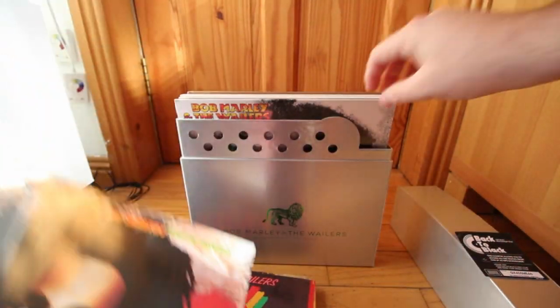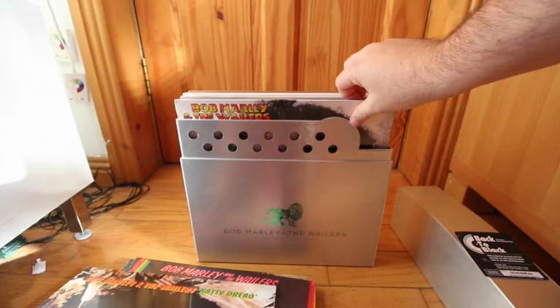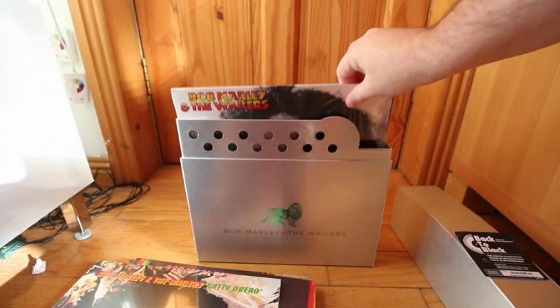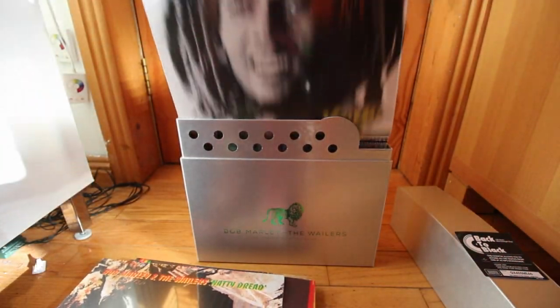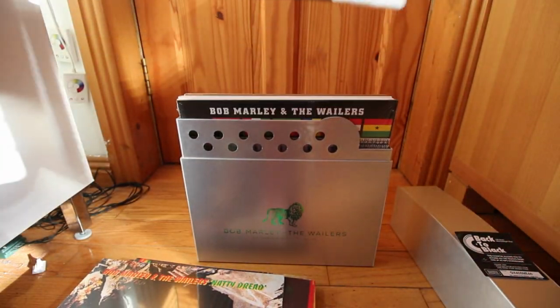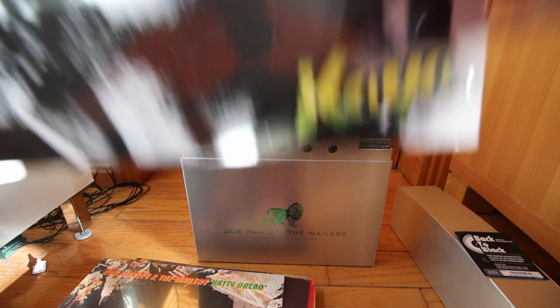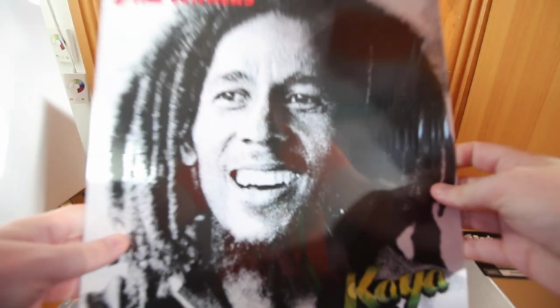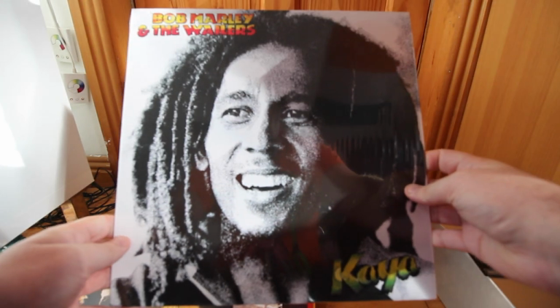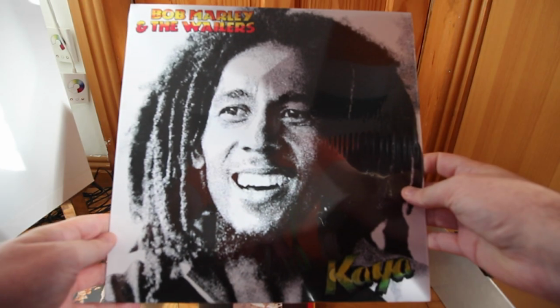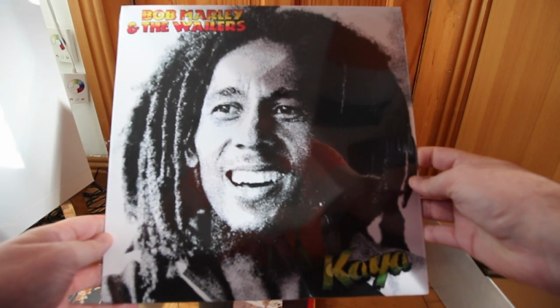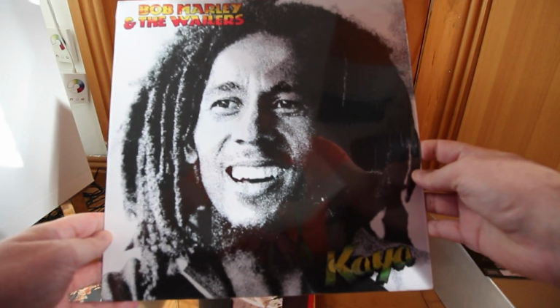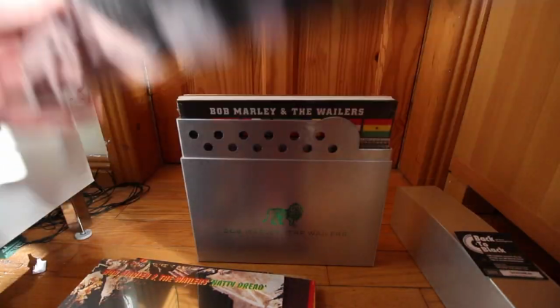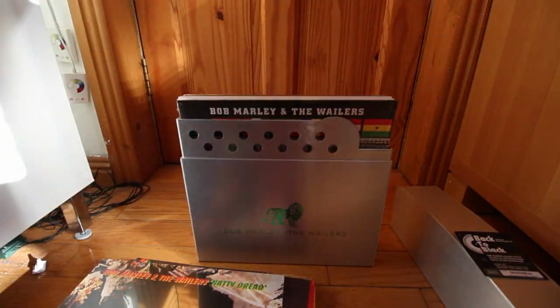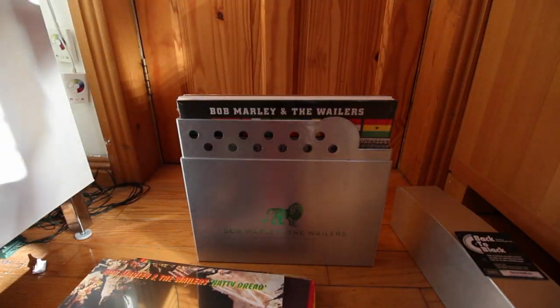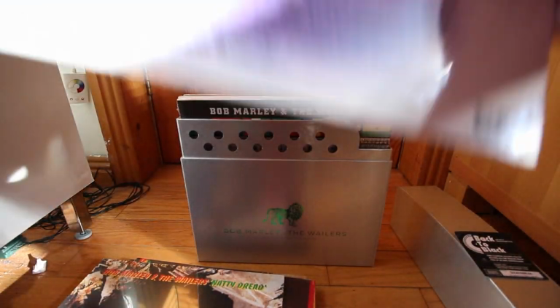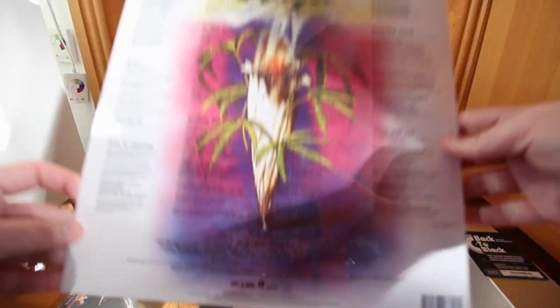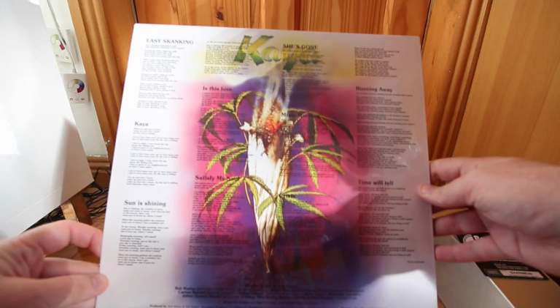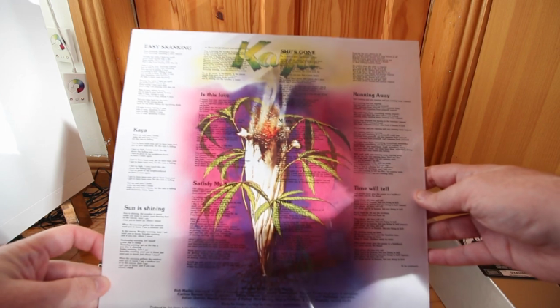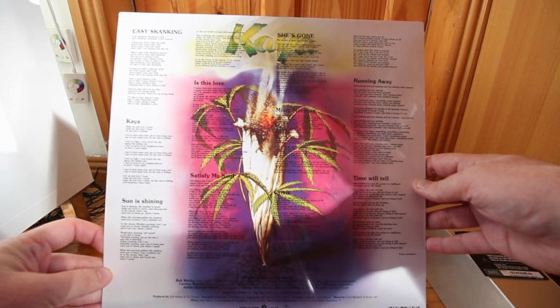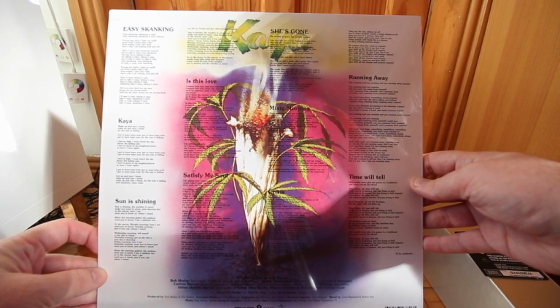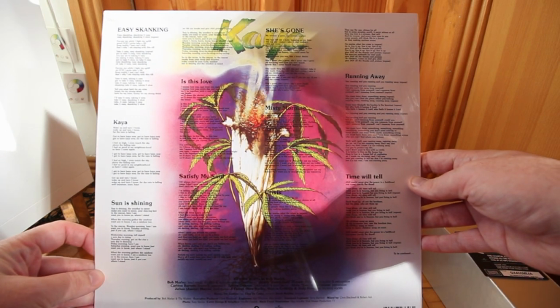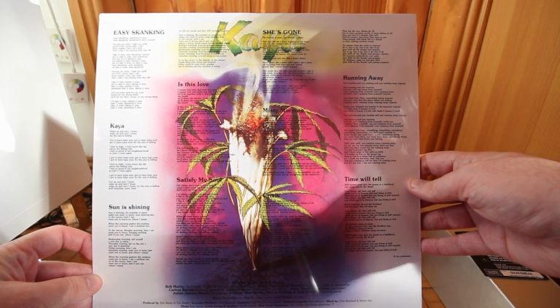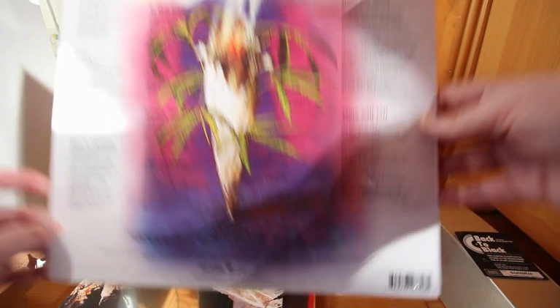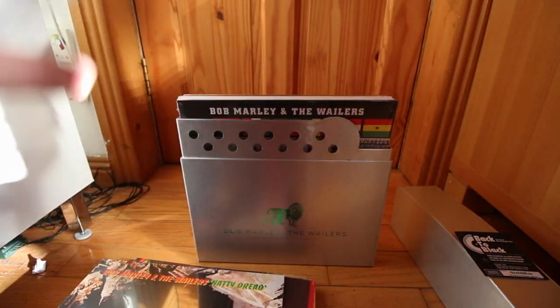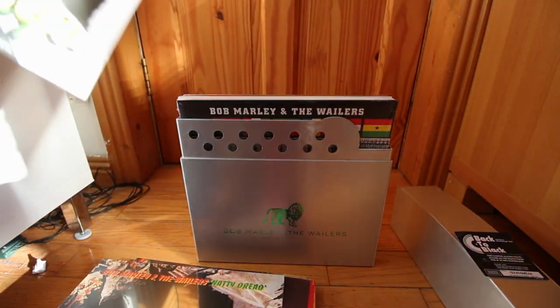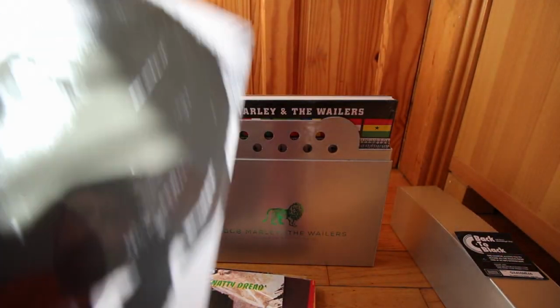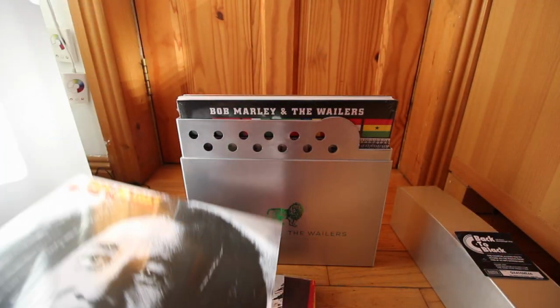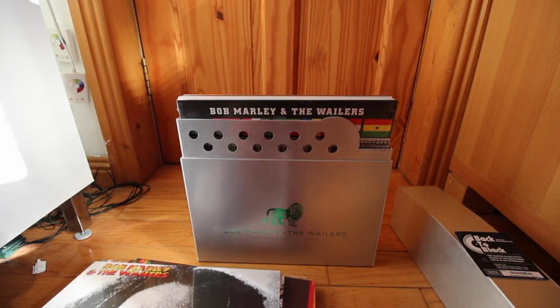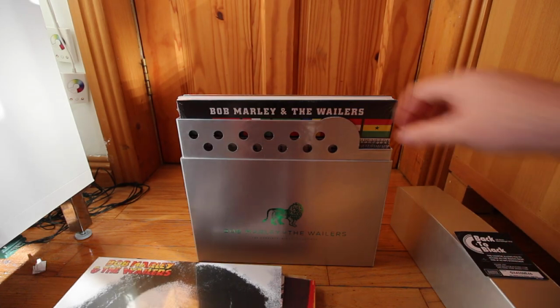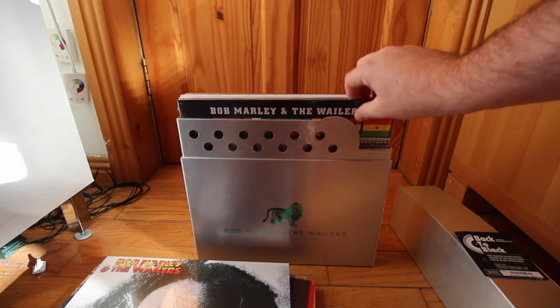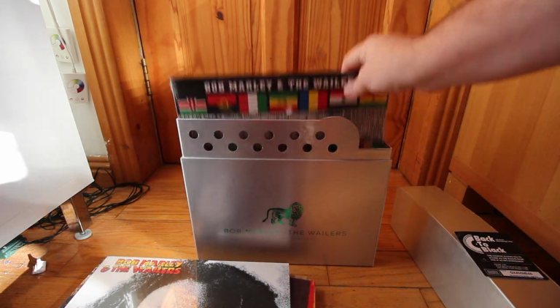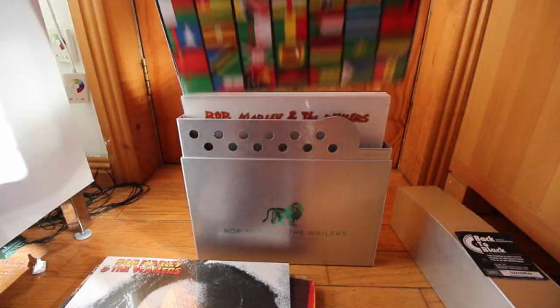Next up we have Kaya. Next up is one of my favourites, Survival.